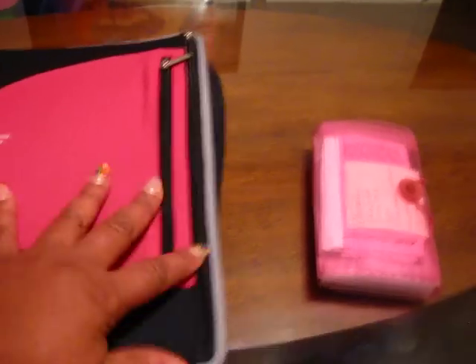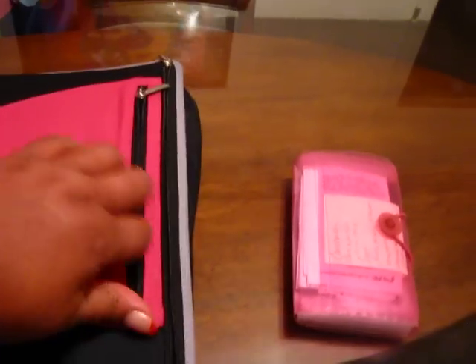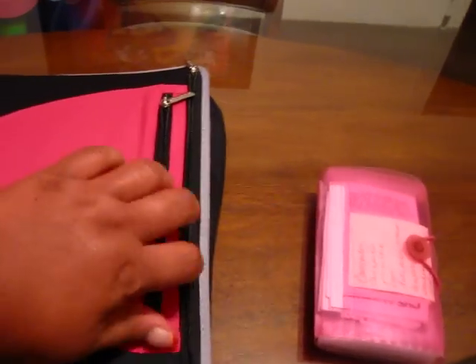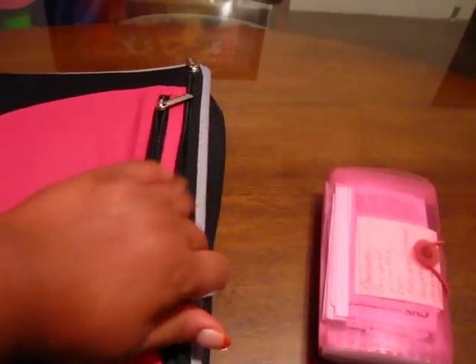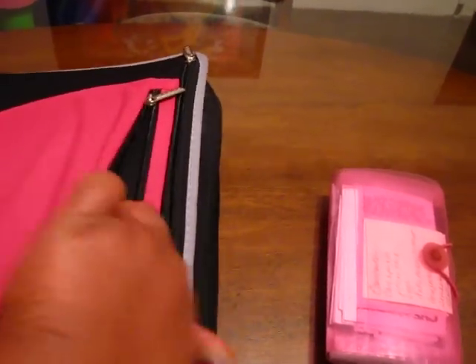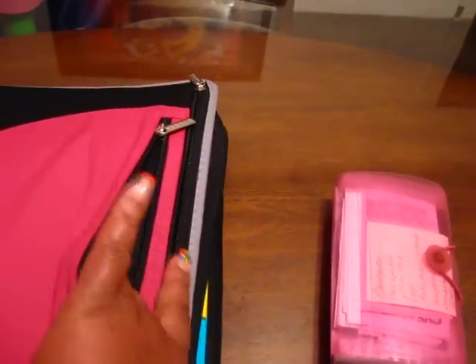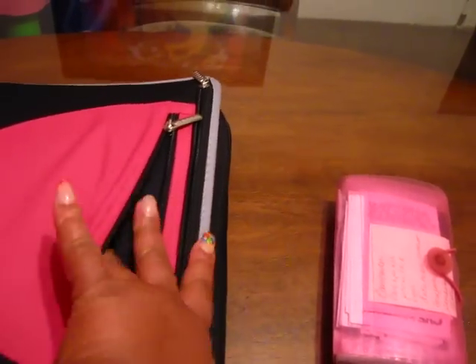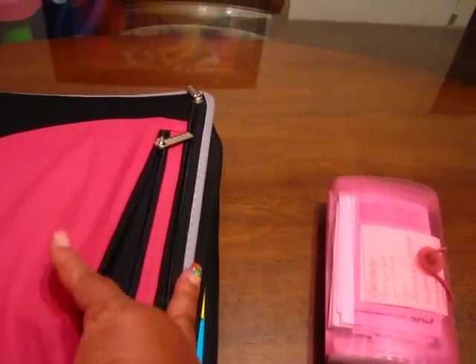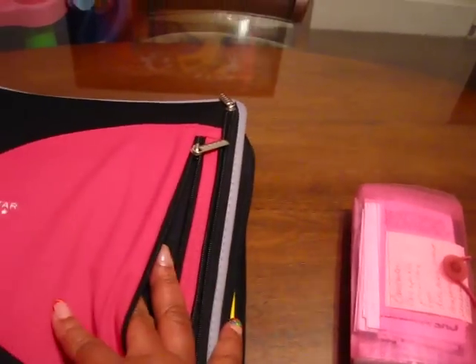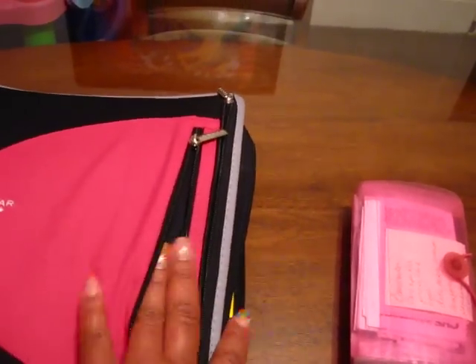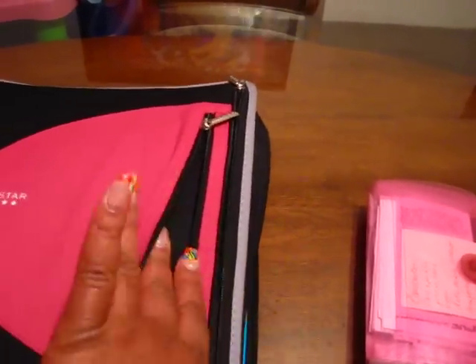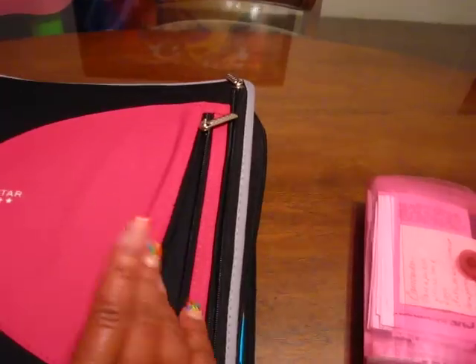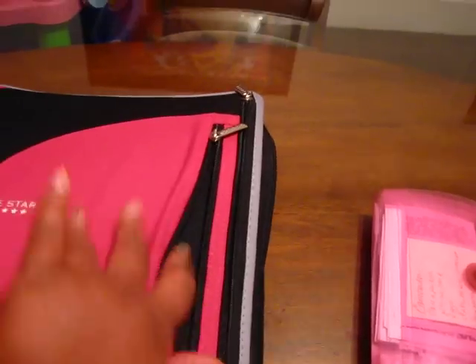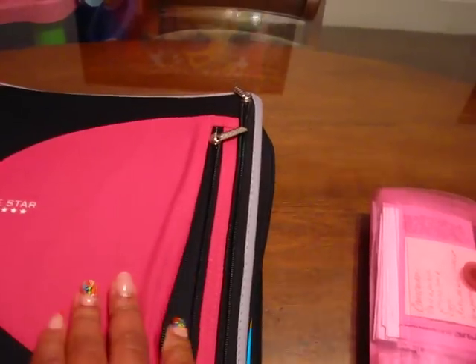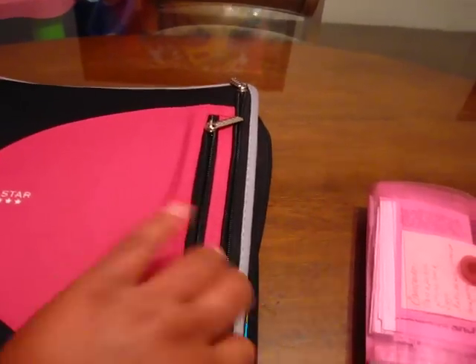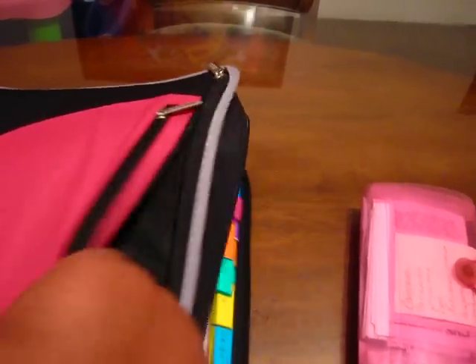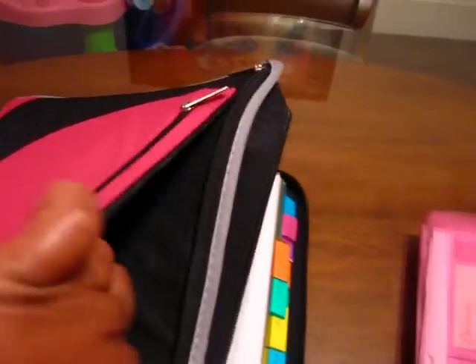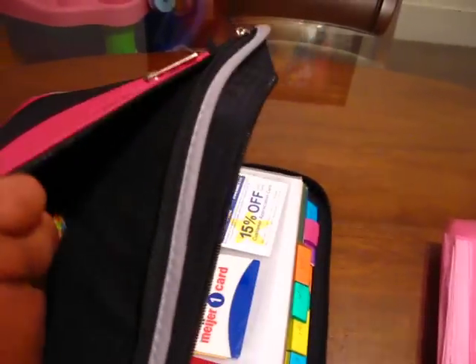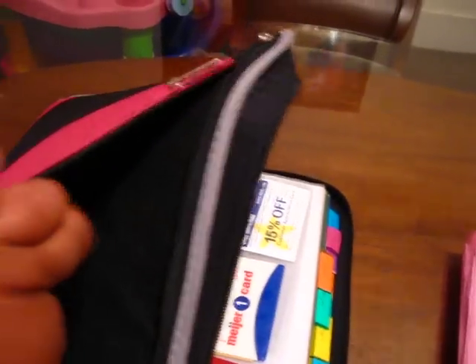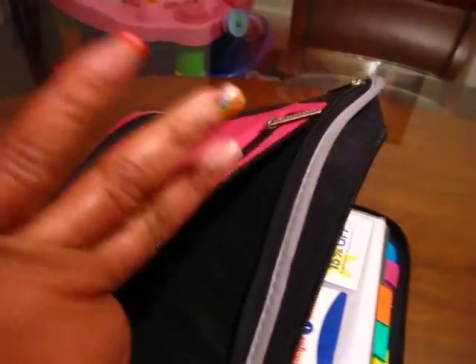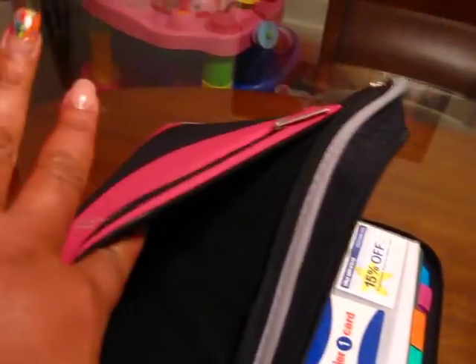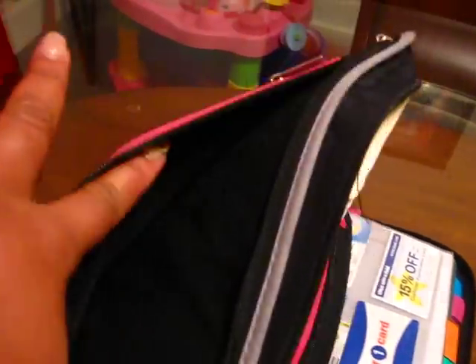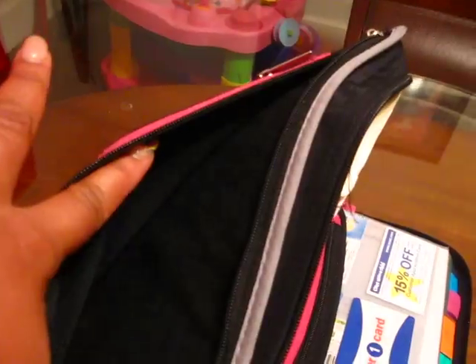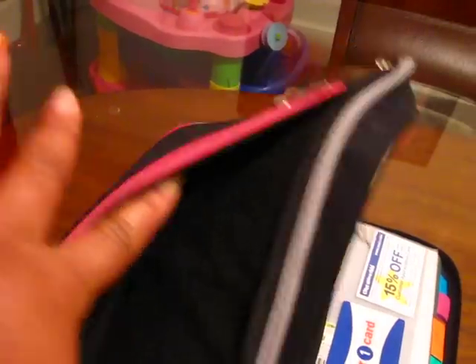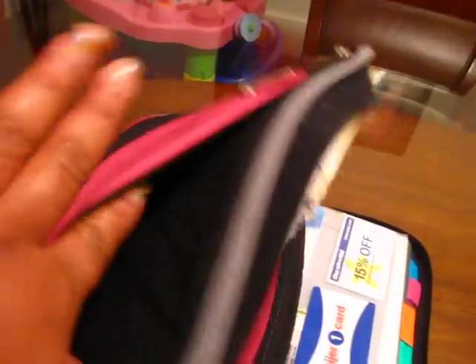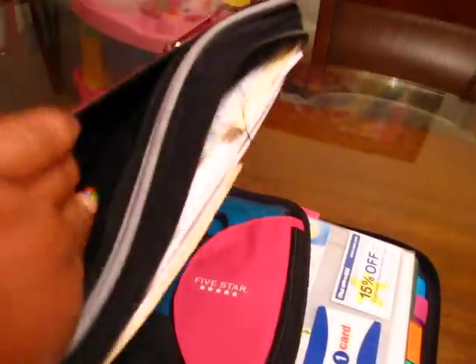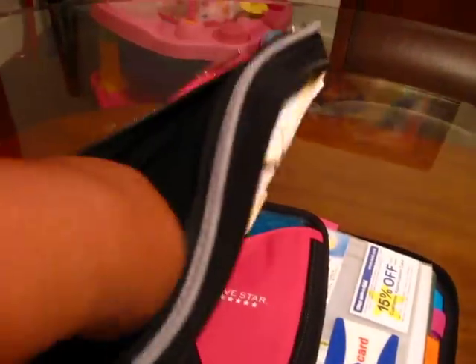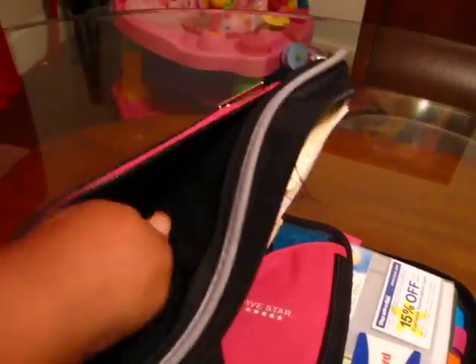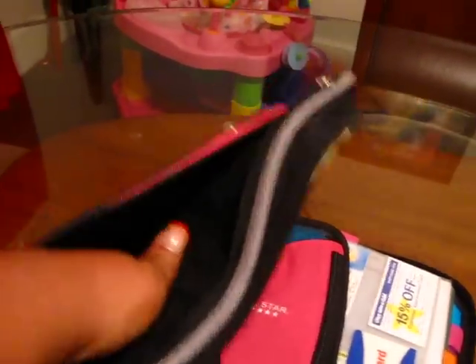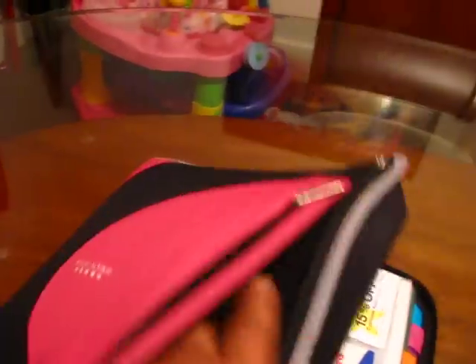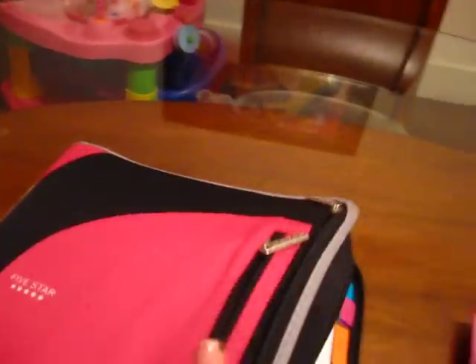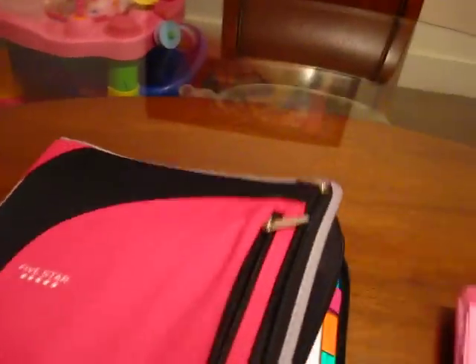On the outside I will usually put any coupons that I am using for that visit, and maybe my scissors. This compartment here would usually have my sale papers for the week, and it is very deep — it goes all the way back.